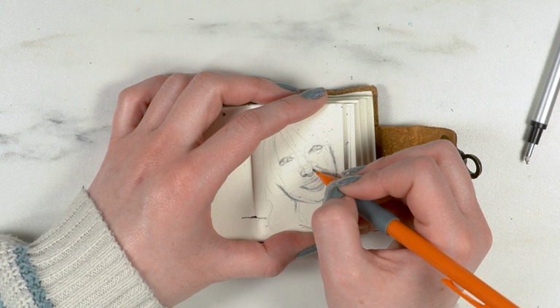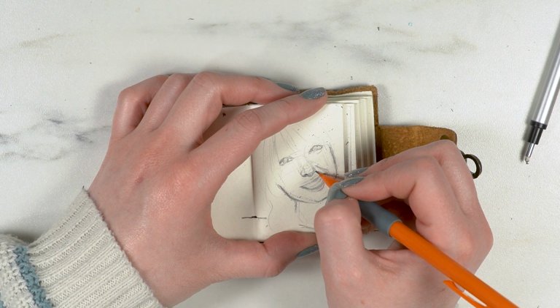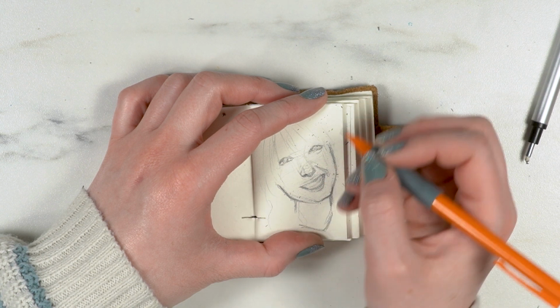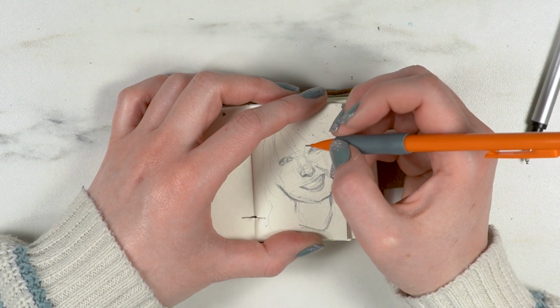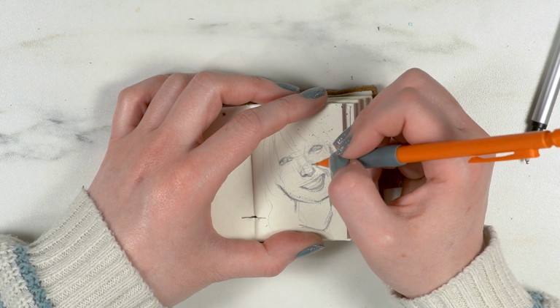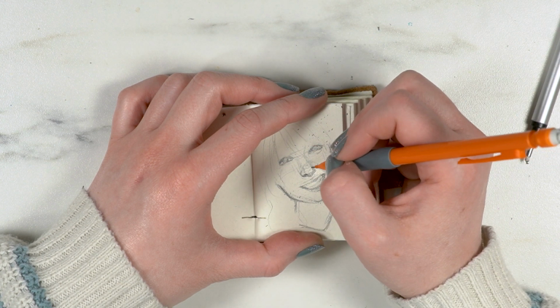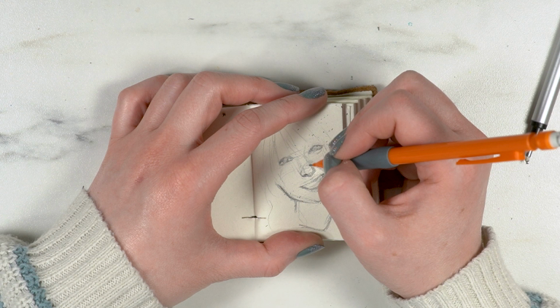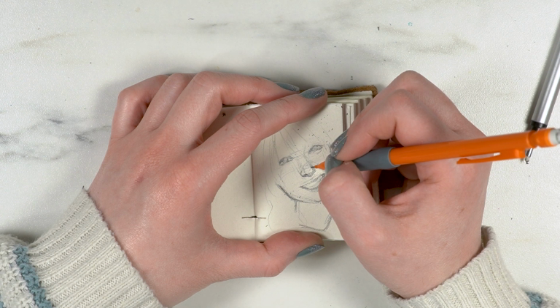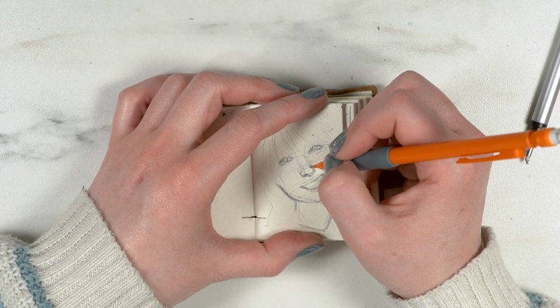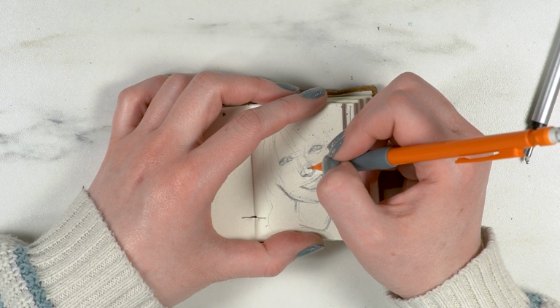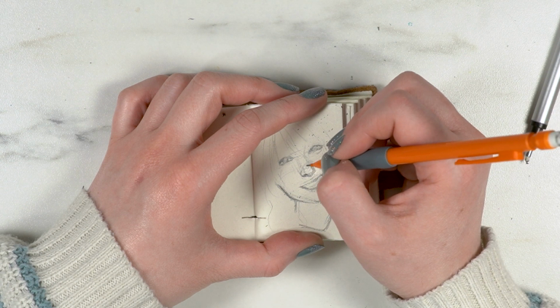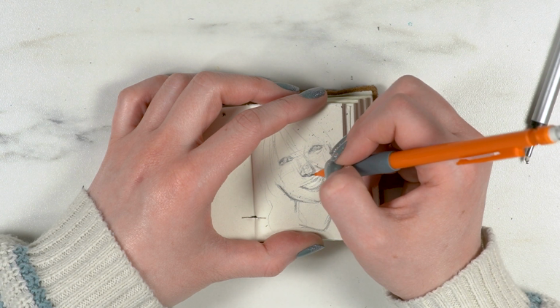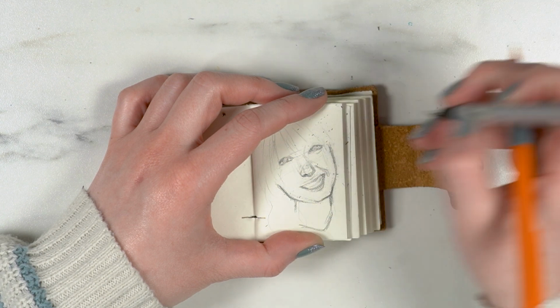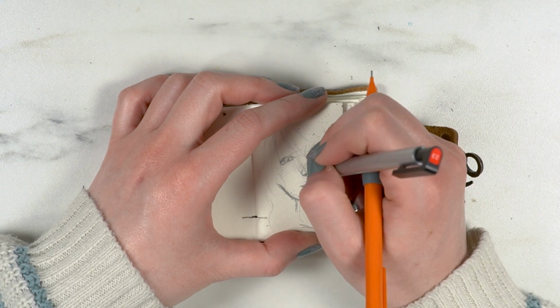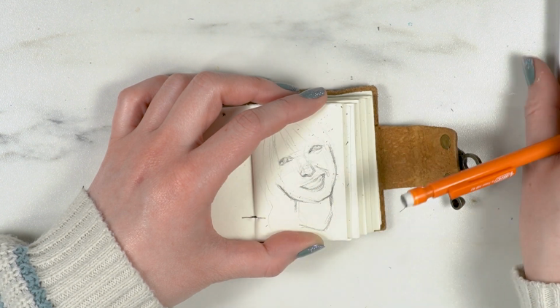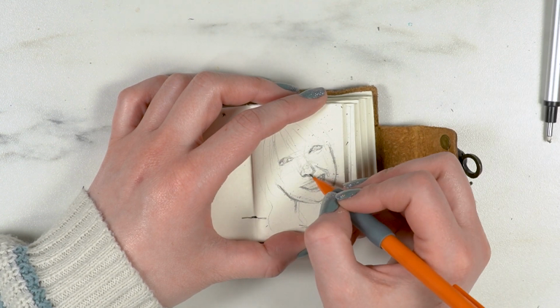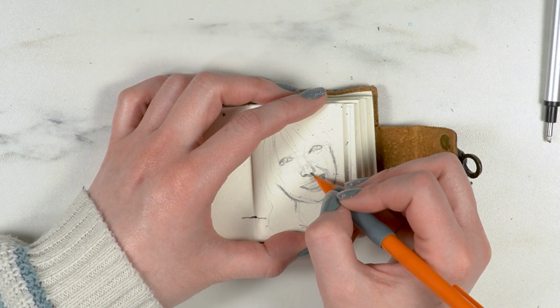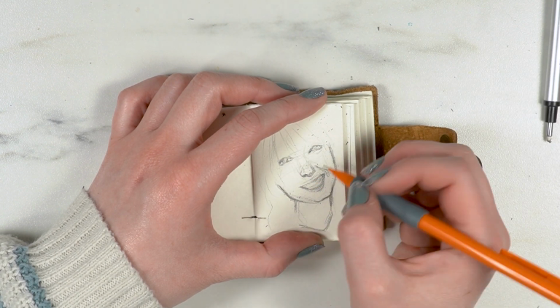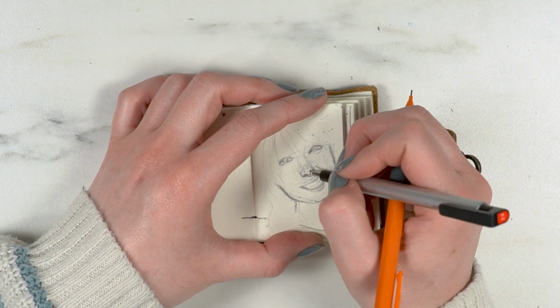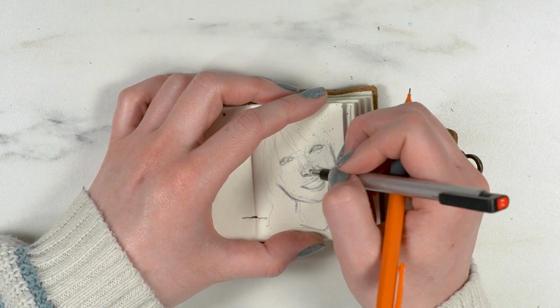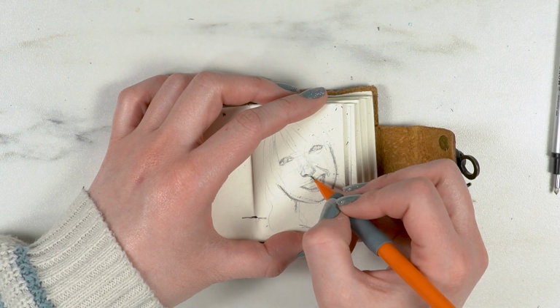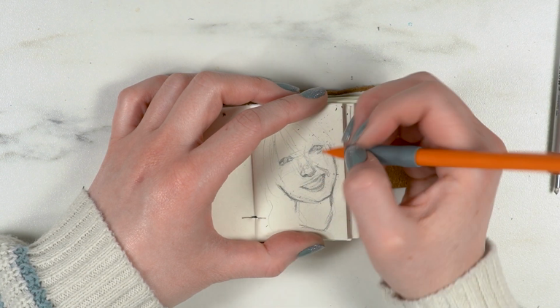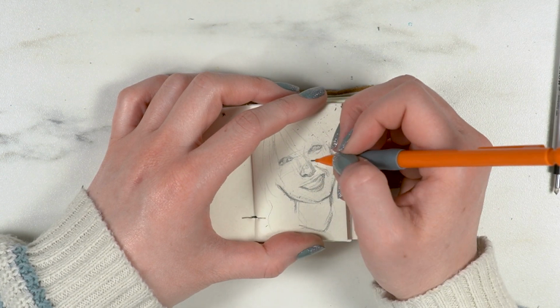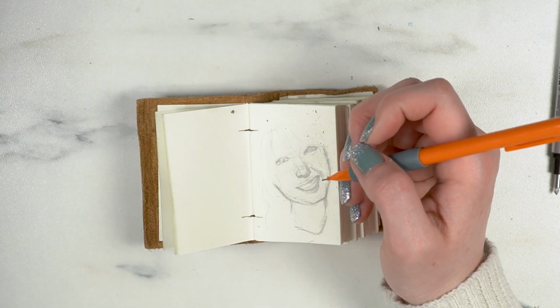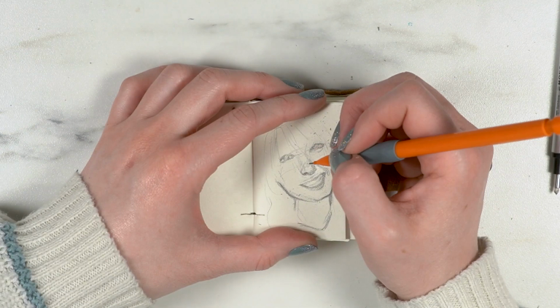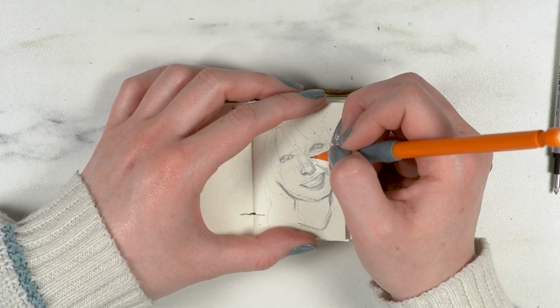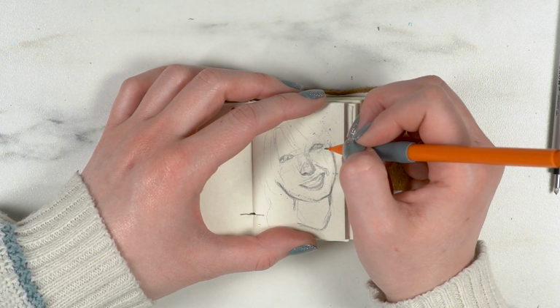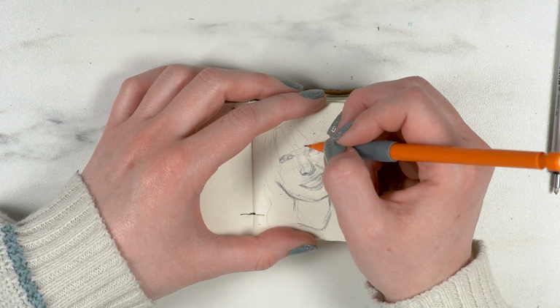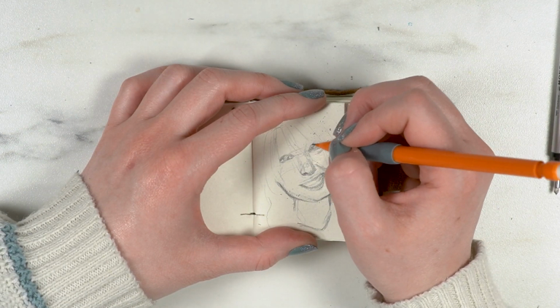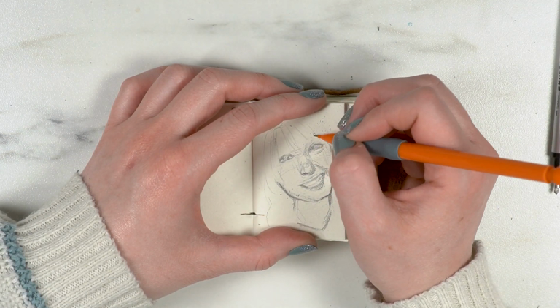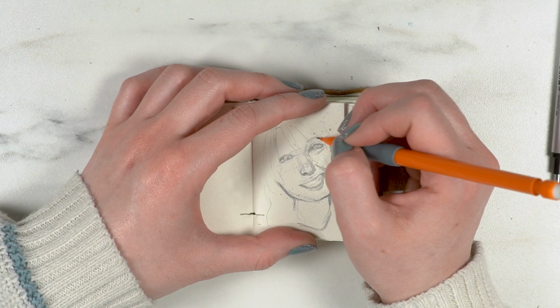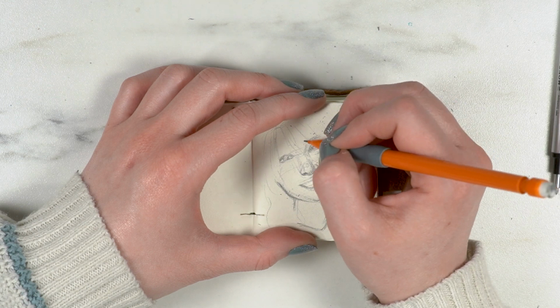I was using my boyfriend's camera, which I'm not as used to, and I didn't realize it had stopped. I honestly lost about 30 minutes of footage — it was the majority of the face.